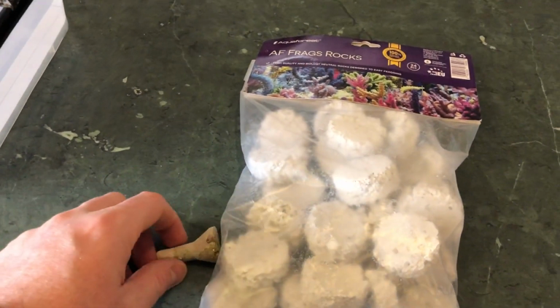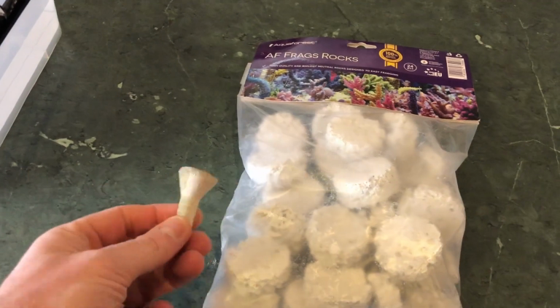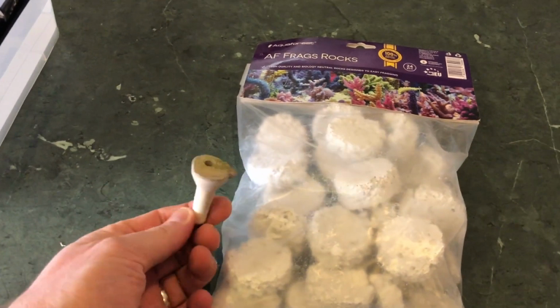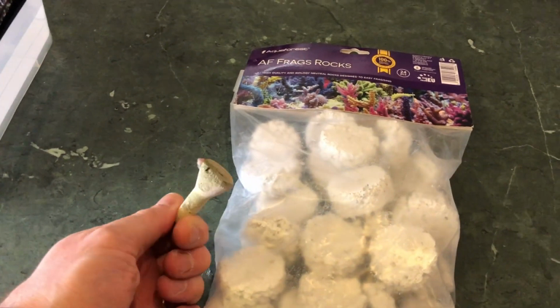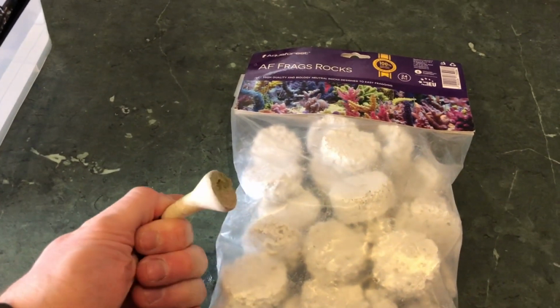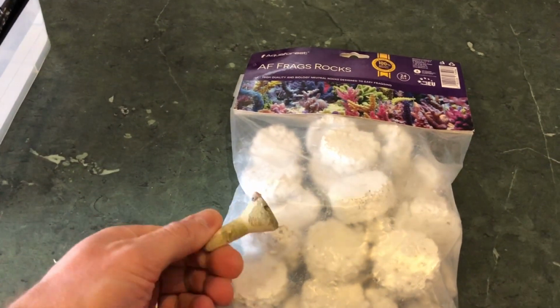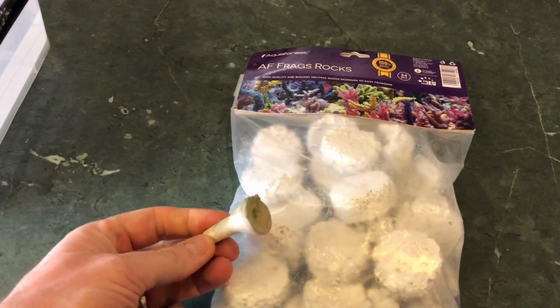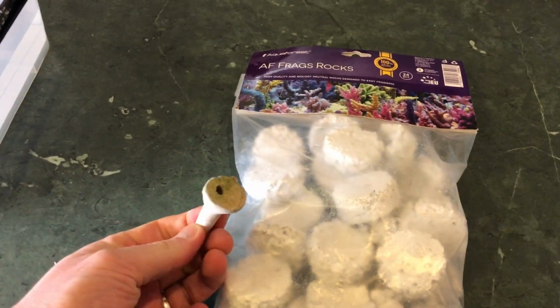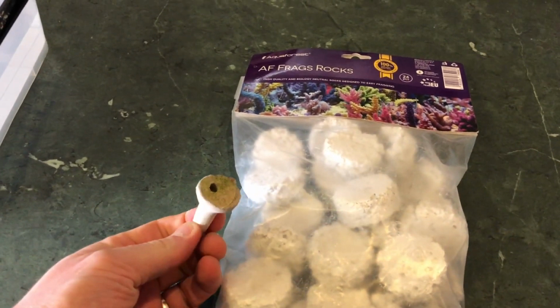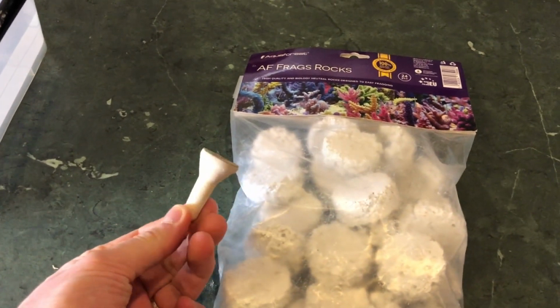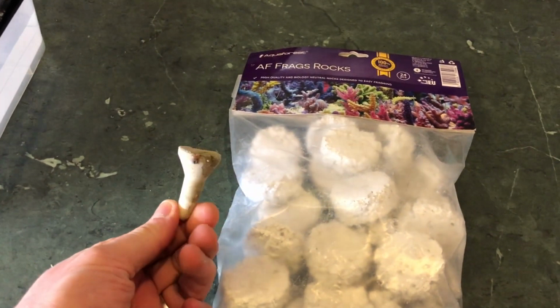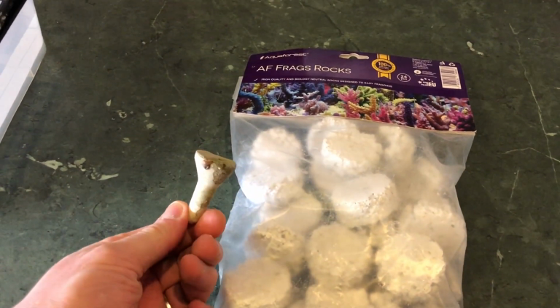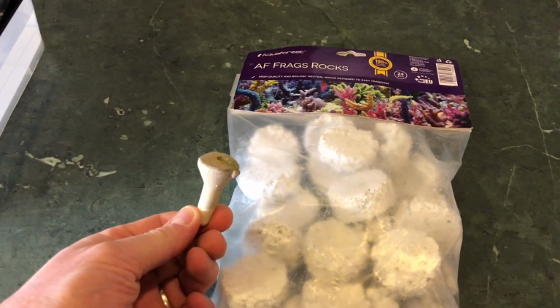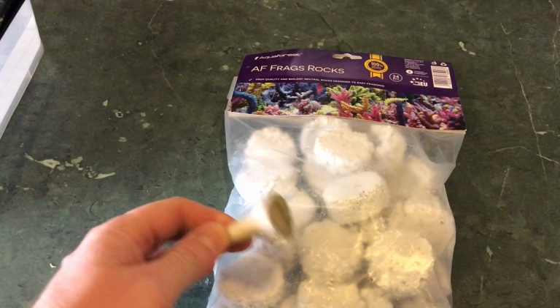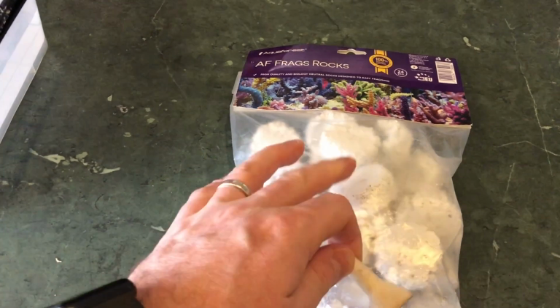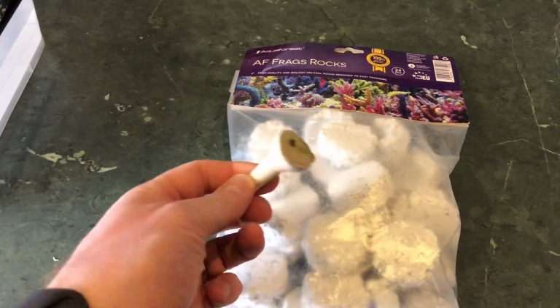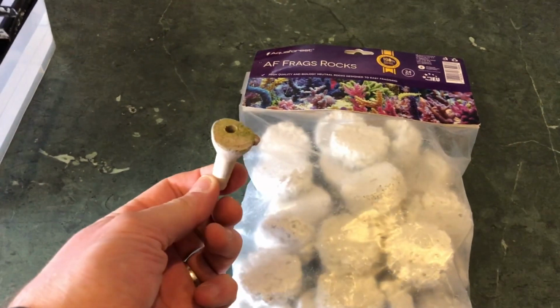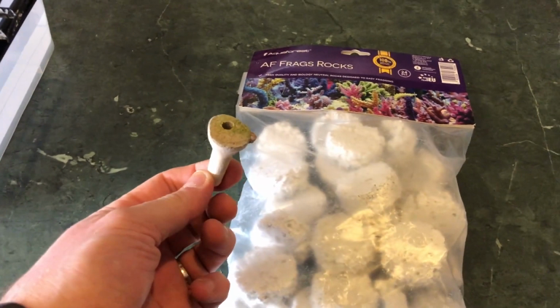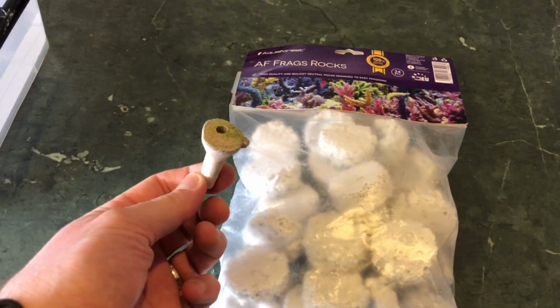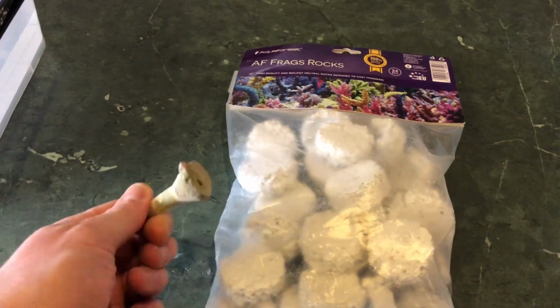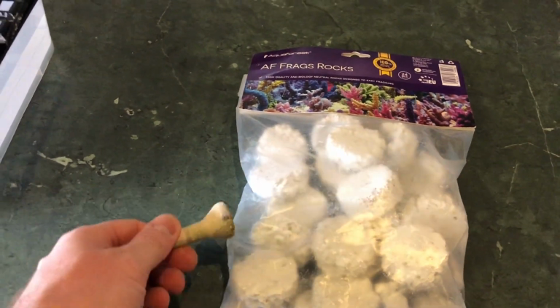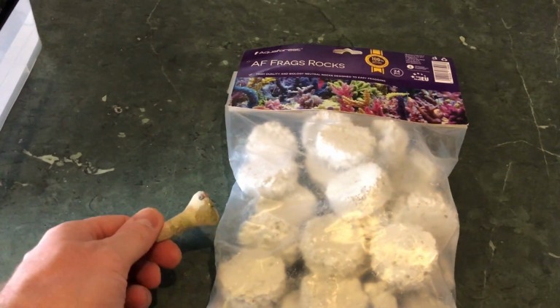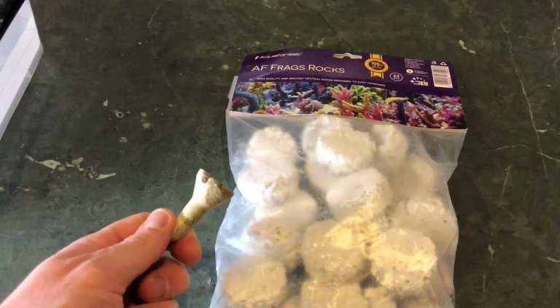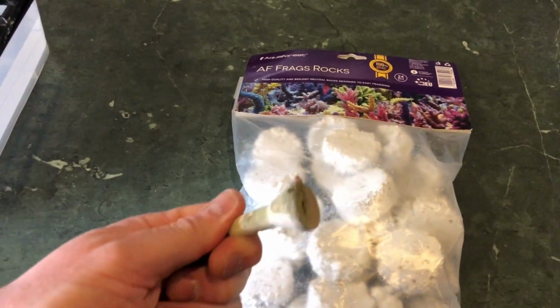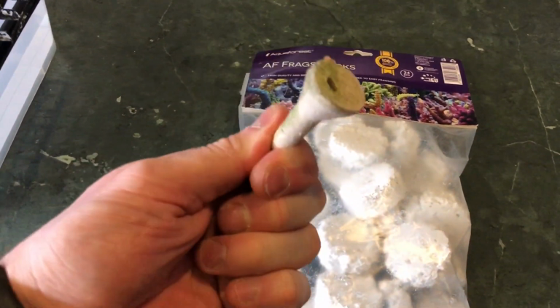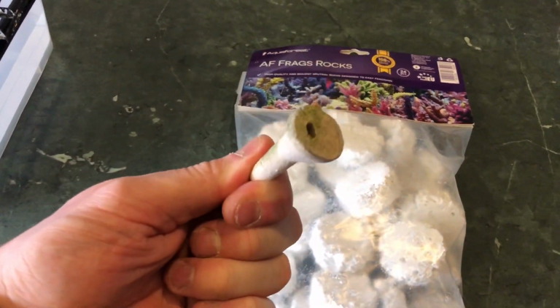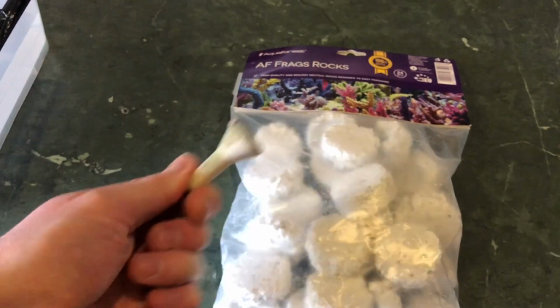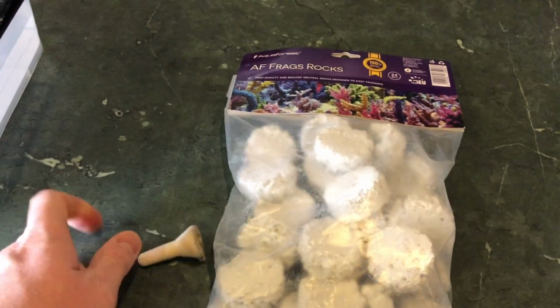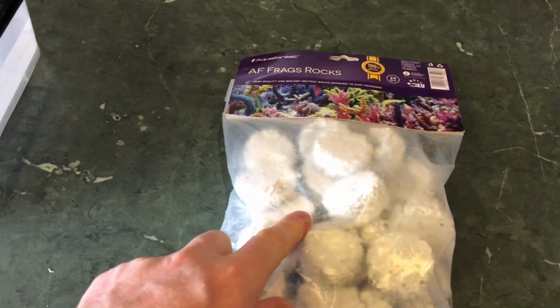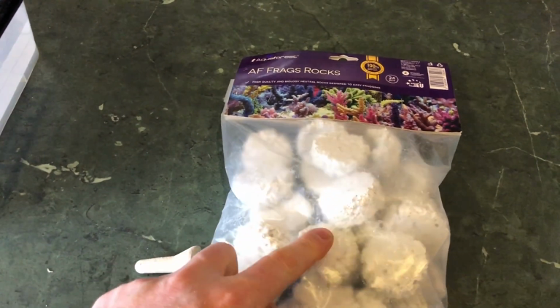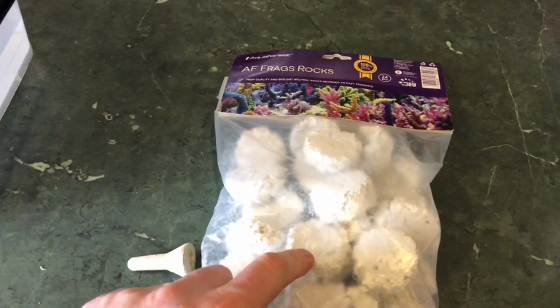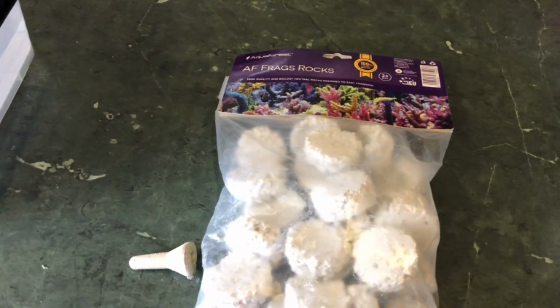This is the other frag plug that I use — it's a Marine Pure frag, sort of a golf tee type thing. Until I saw these, these are the largest frags I've ever seen. These are about twice the size of most other frags, and then the Aquaforest ones are just gigantic.